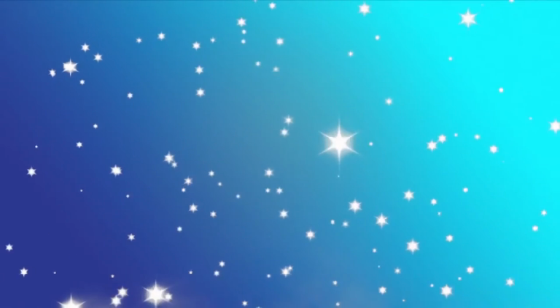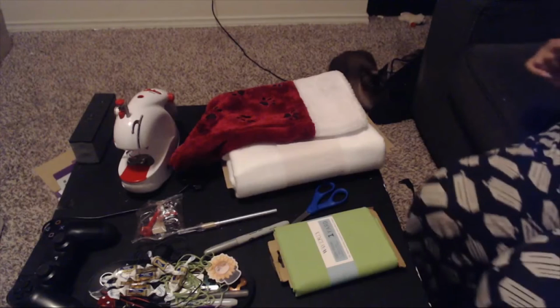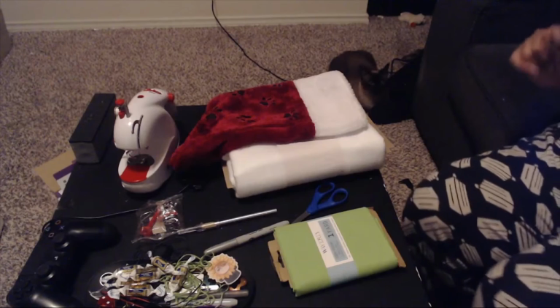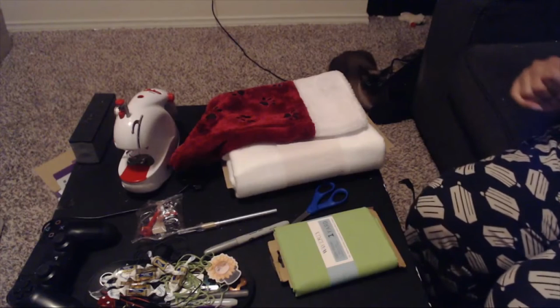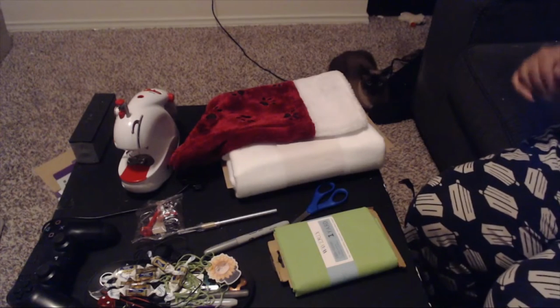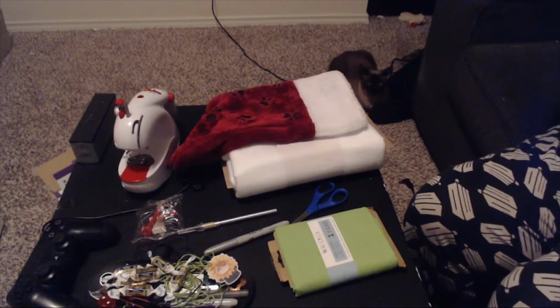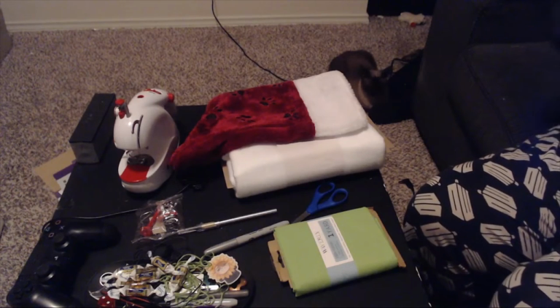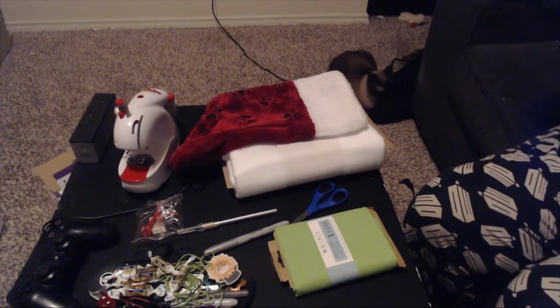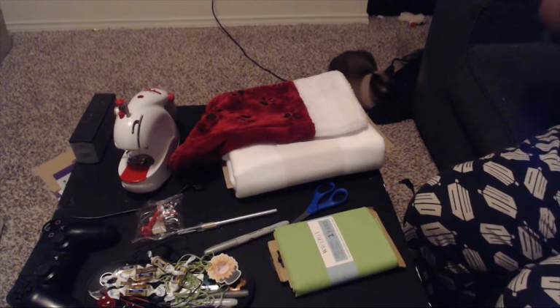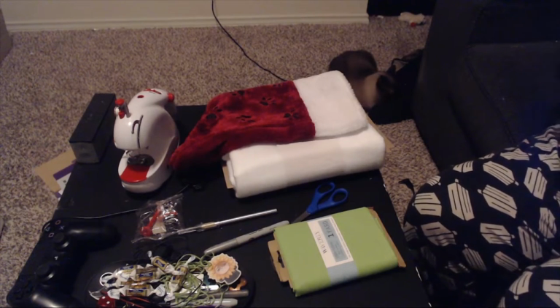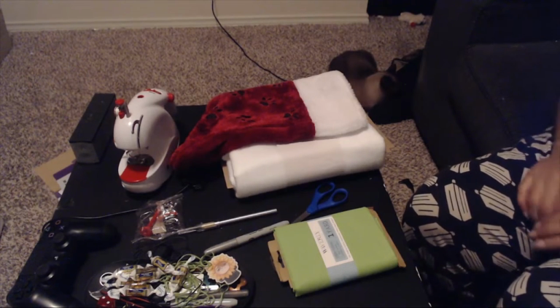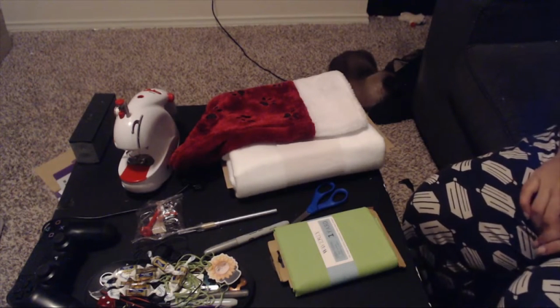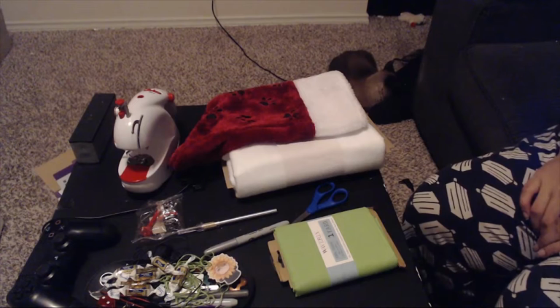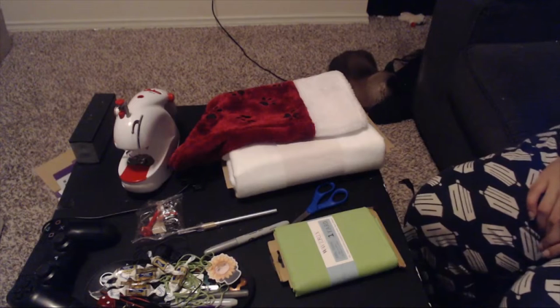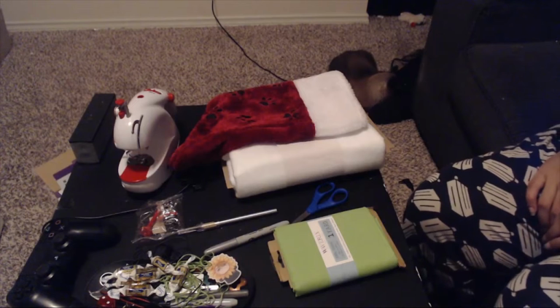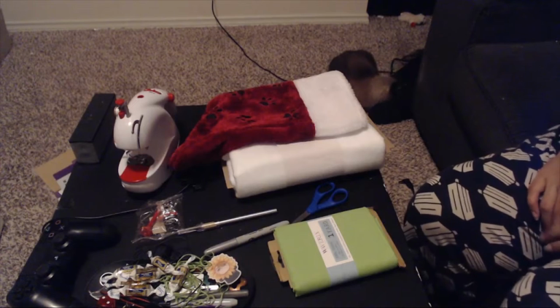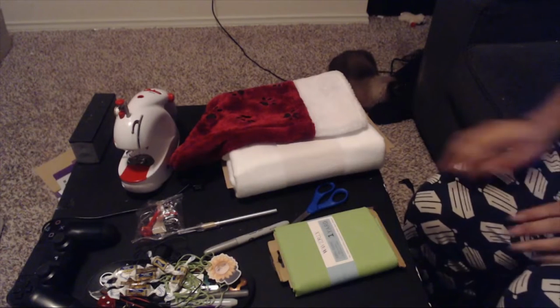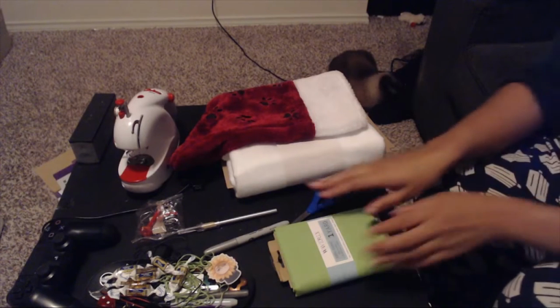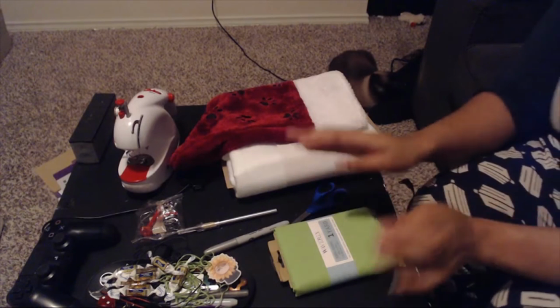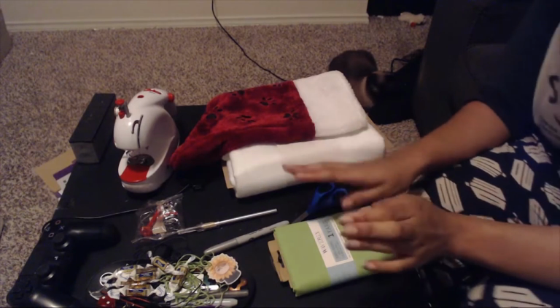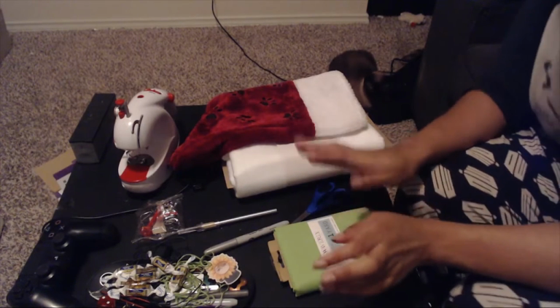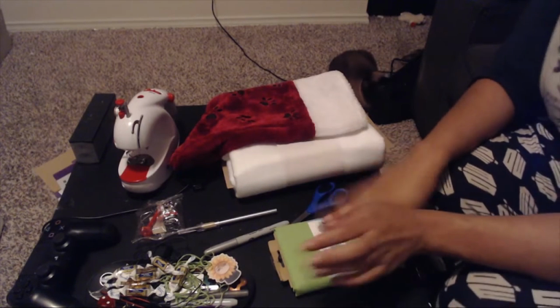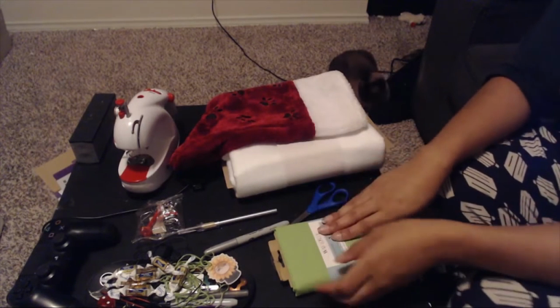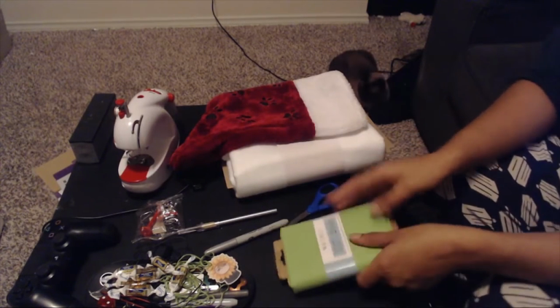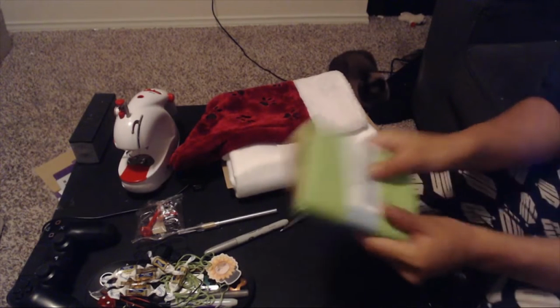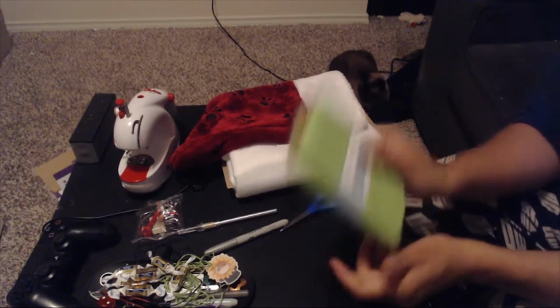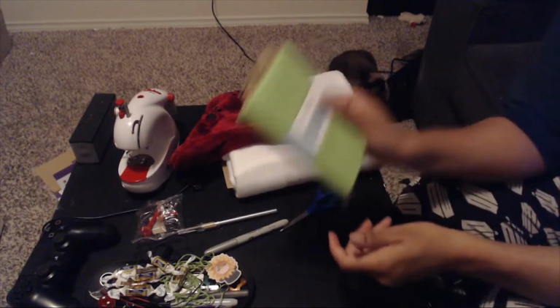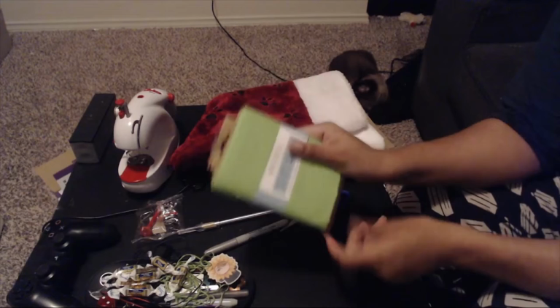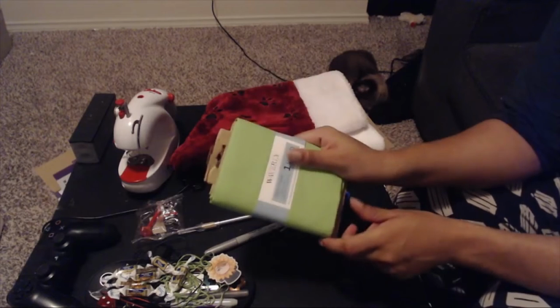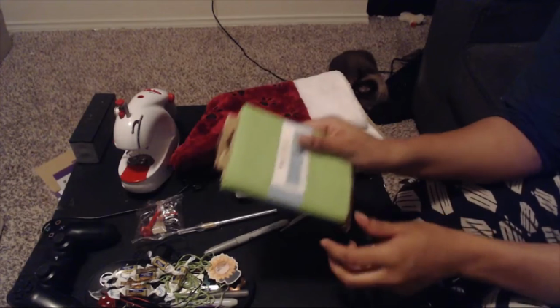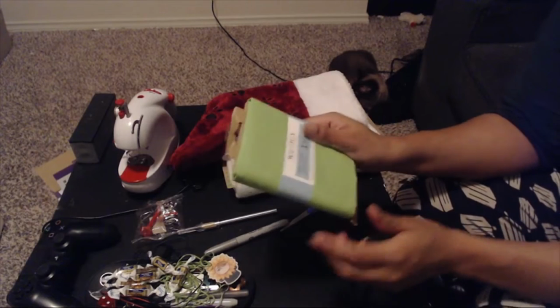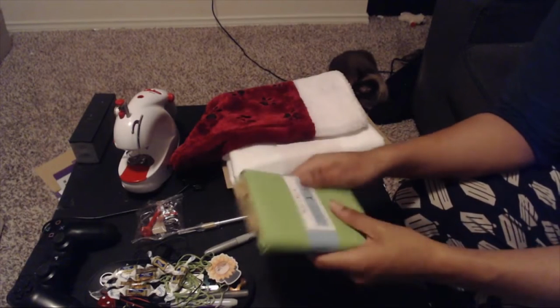Hello, this is Ashley and you guys are watching Ashley Epidemic. Today I'm going to be making a Christmas stocking, so let's just get right into it. I'm going to be using this green fabric as the base fabric.